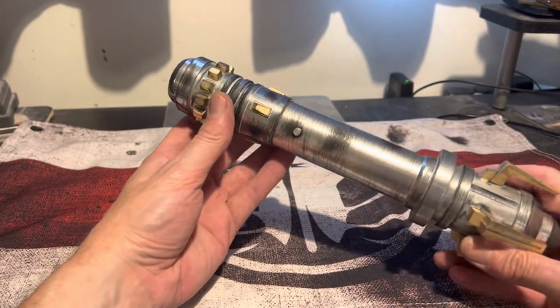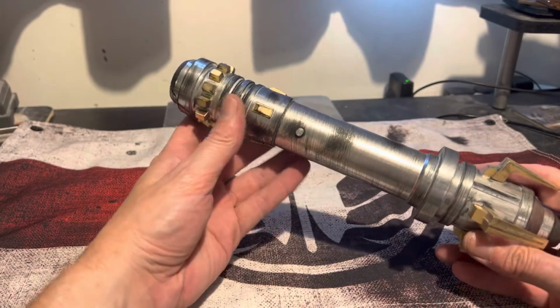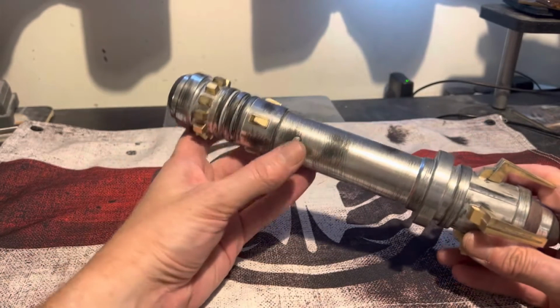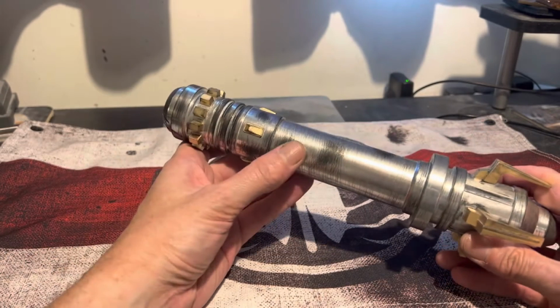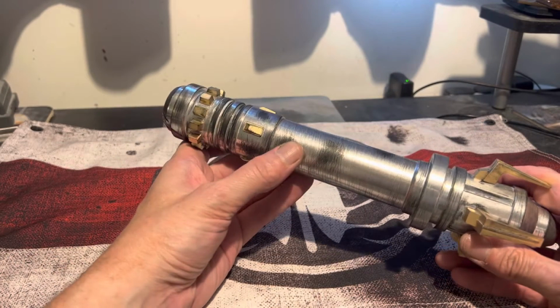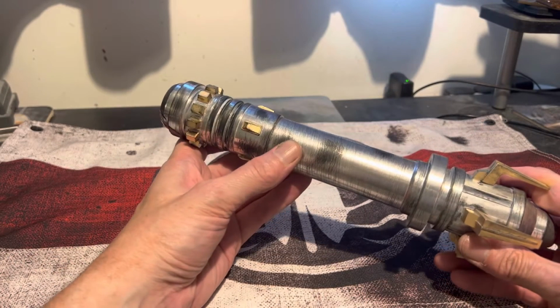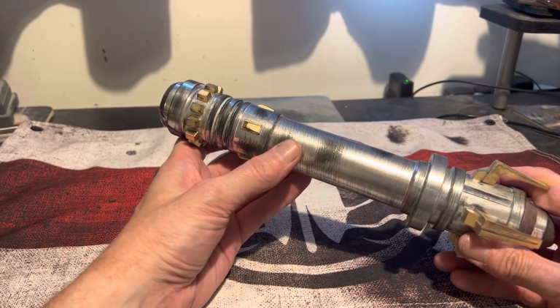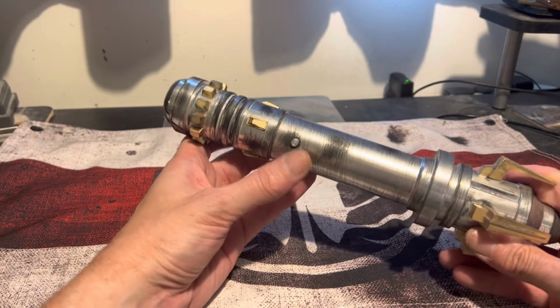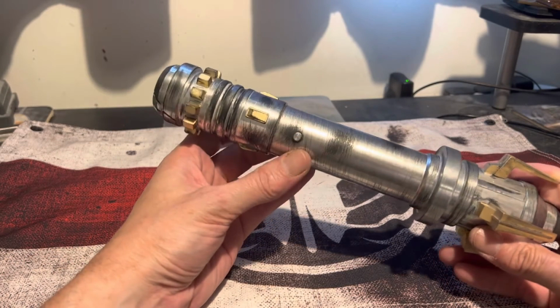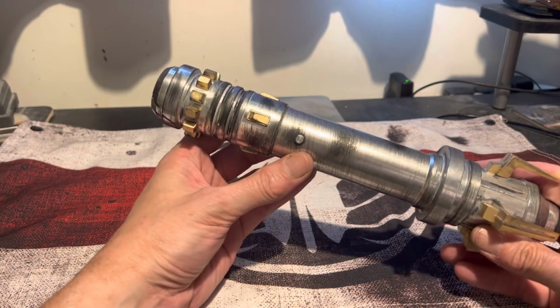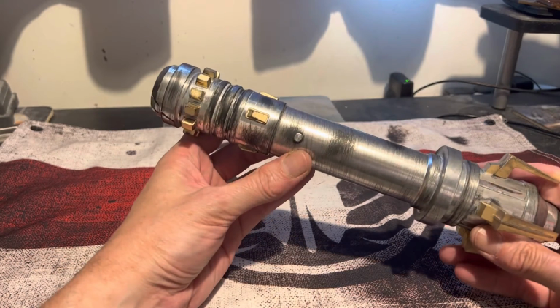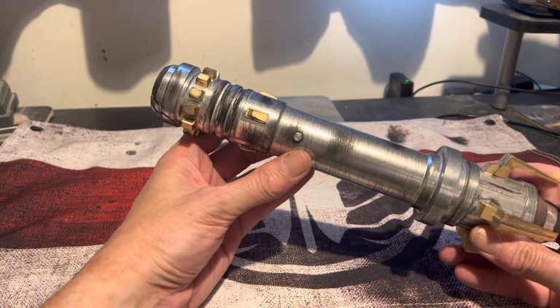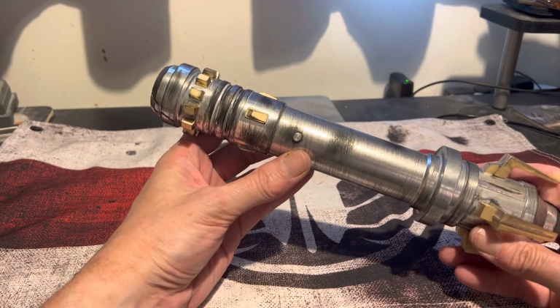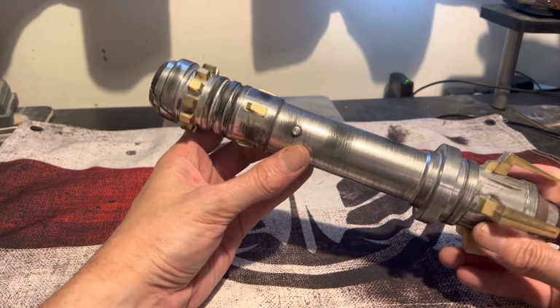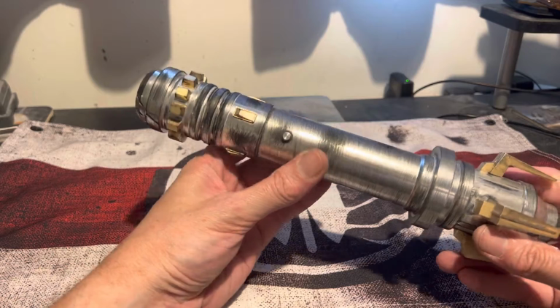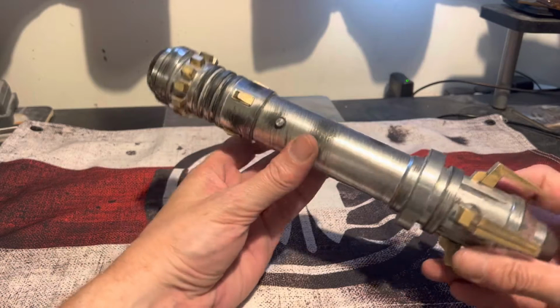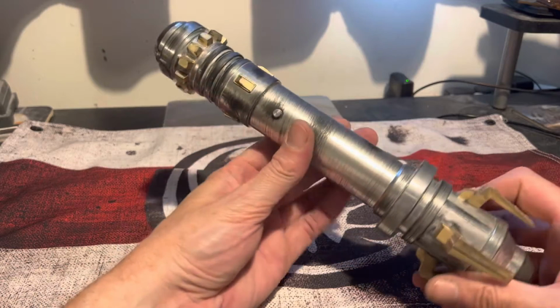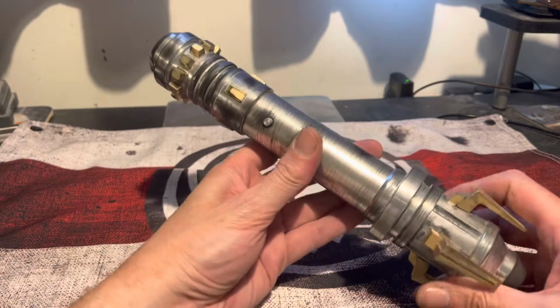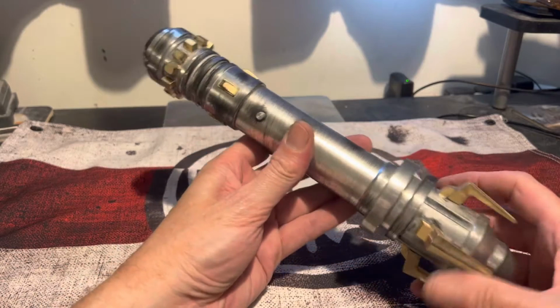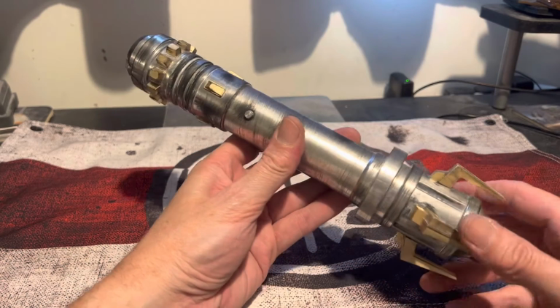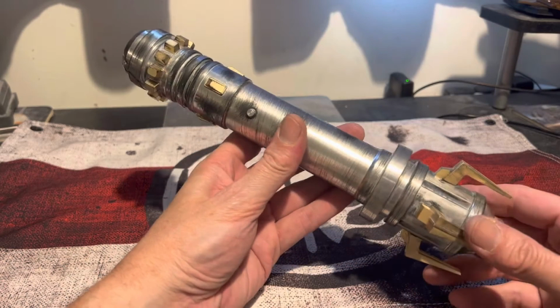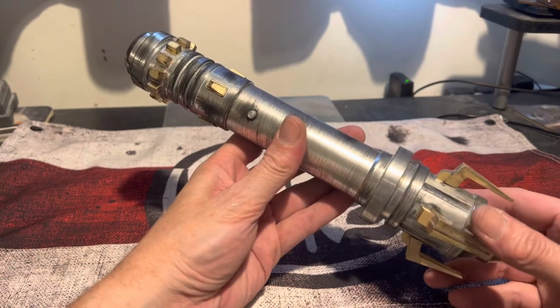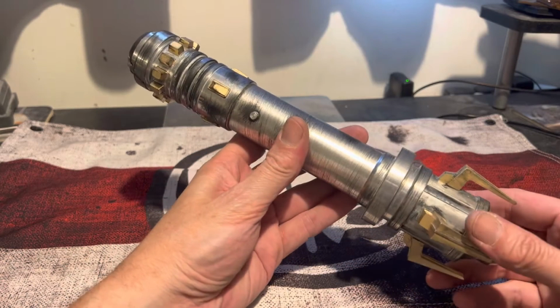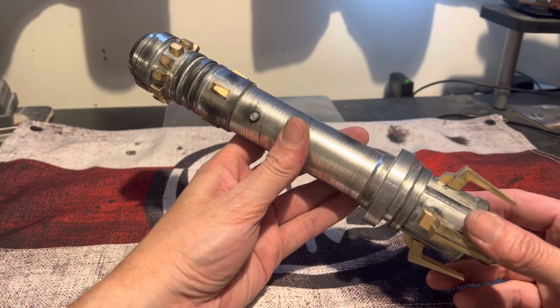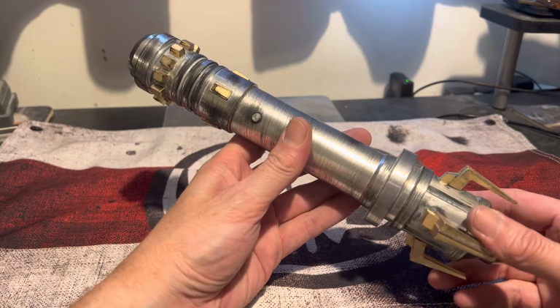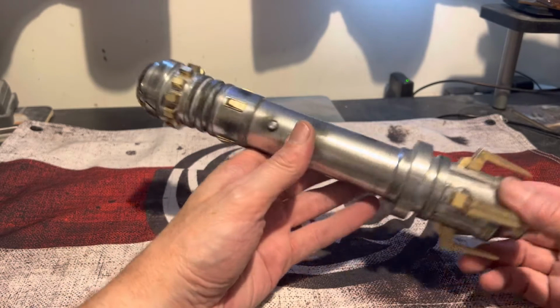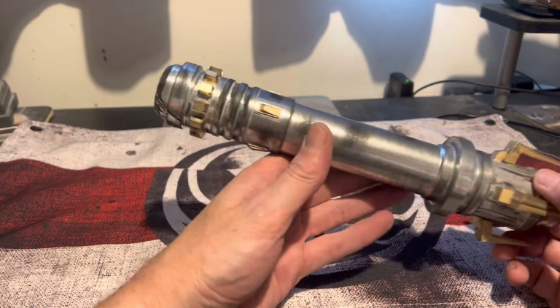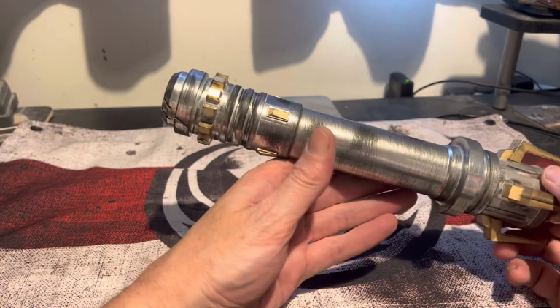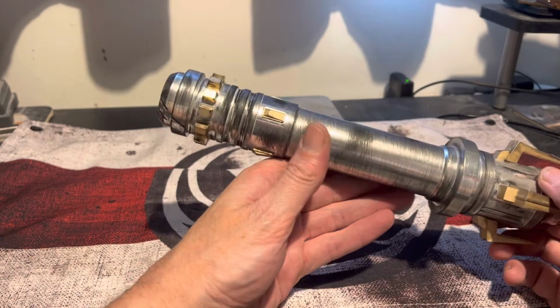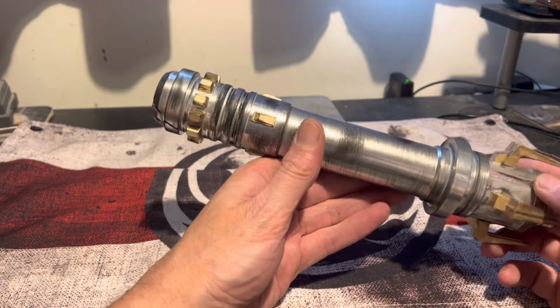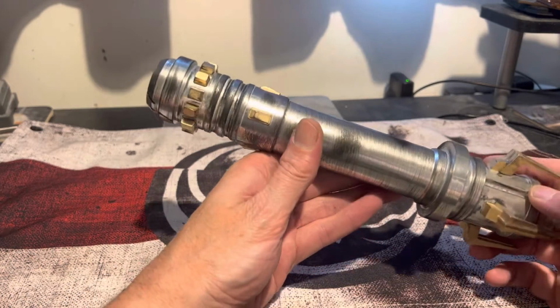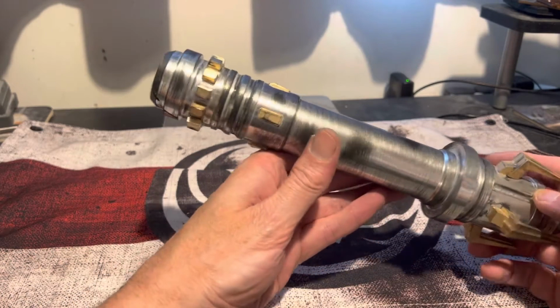It's also got just a simple wander. Jimmy's Sabre Junk Crystal Chamber Chassis, done in resin.